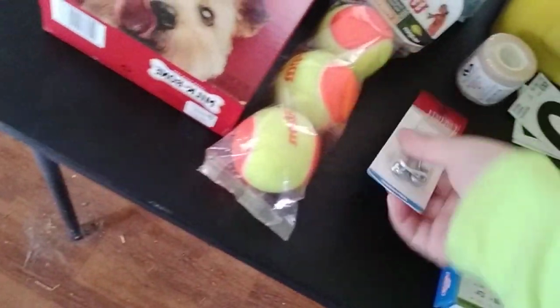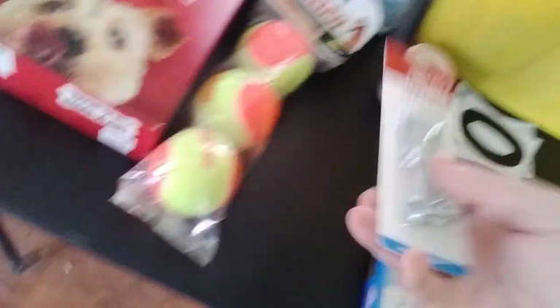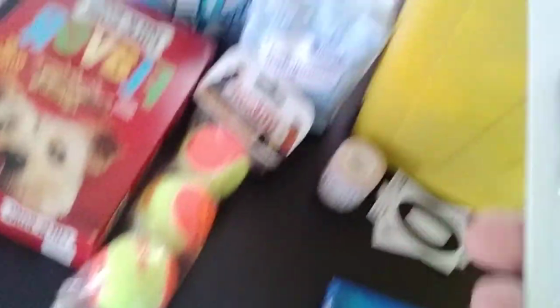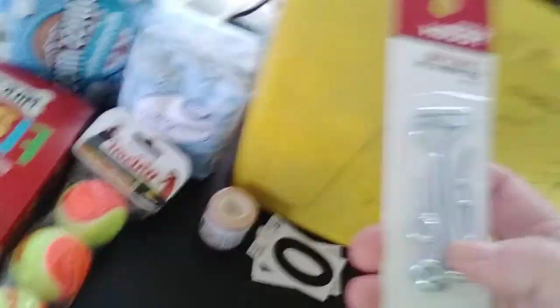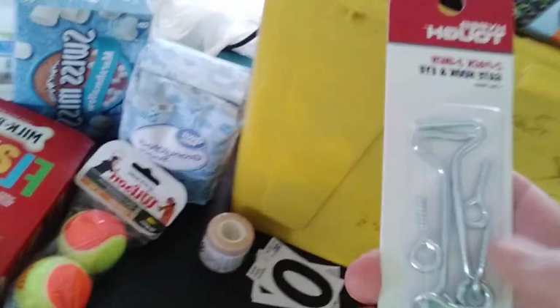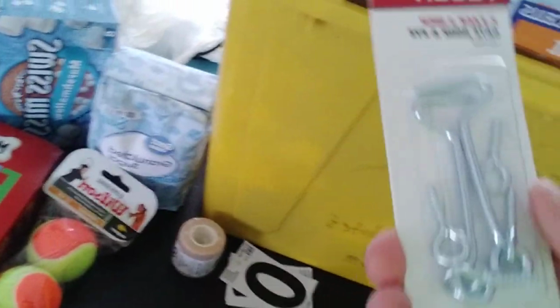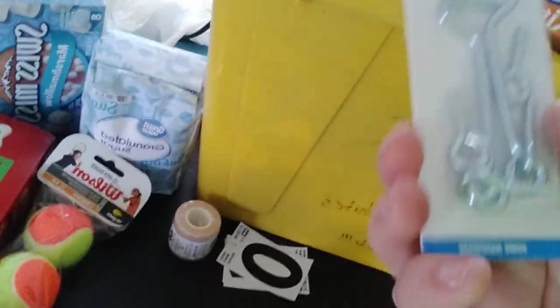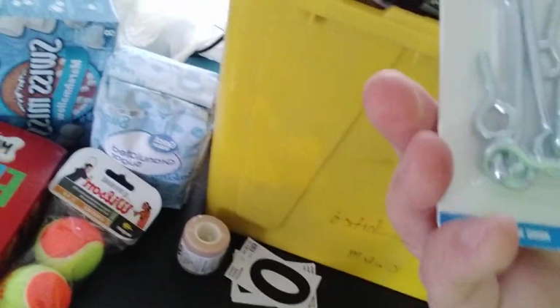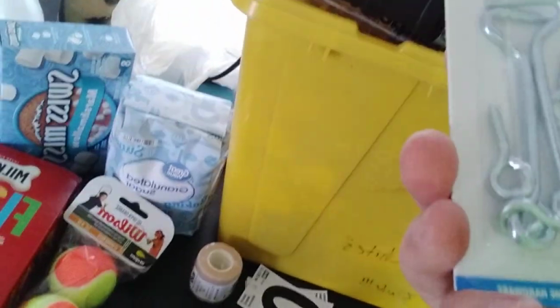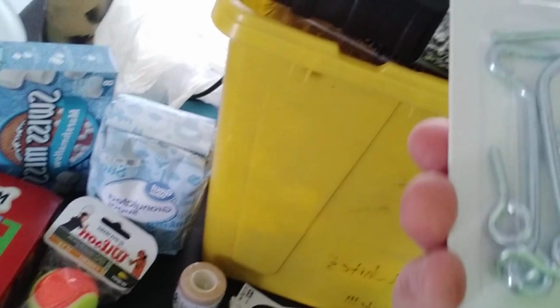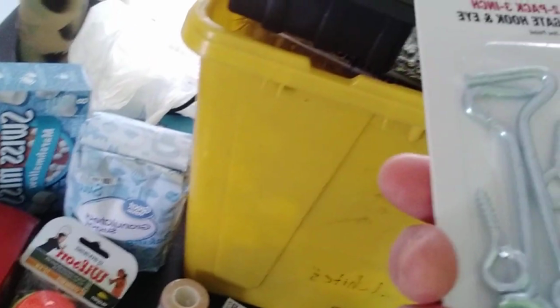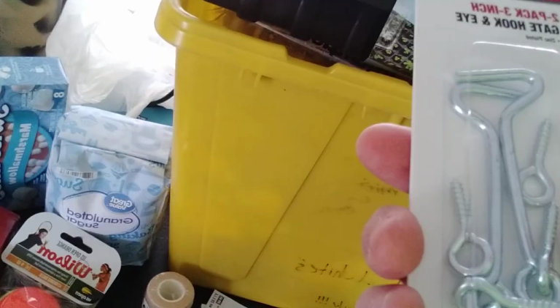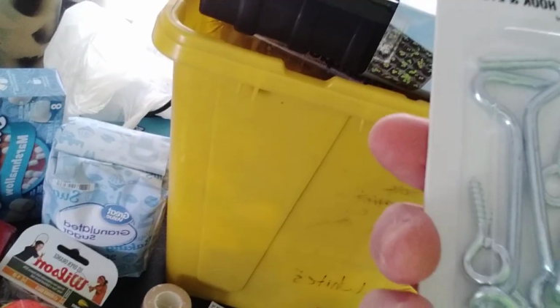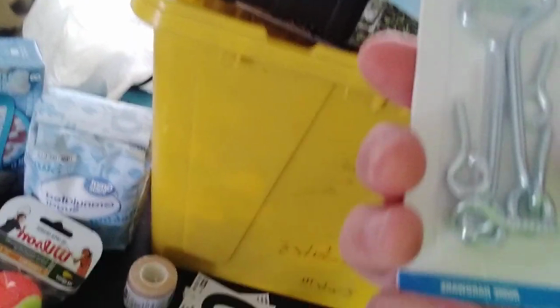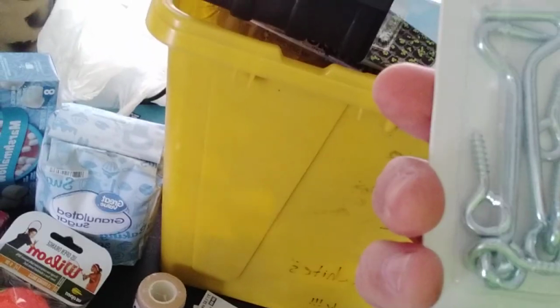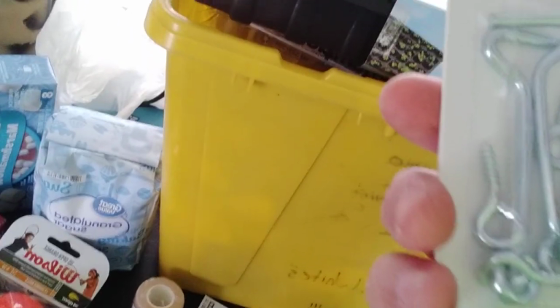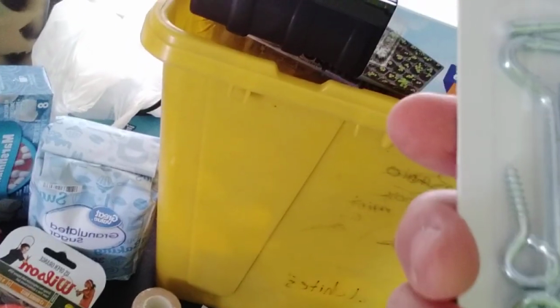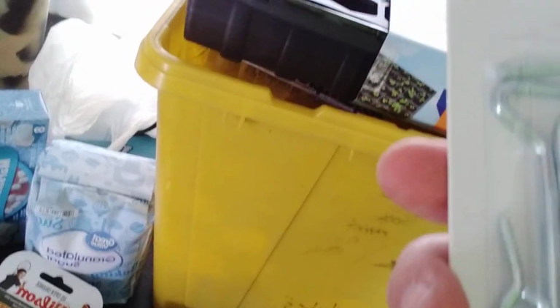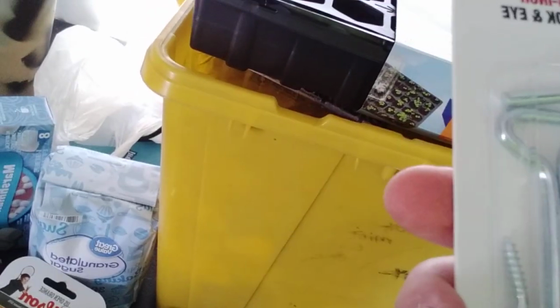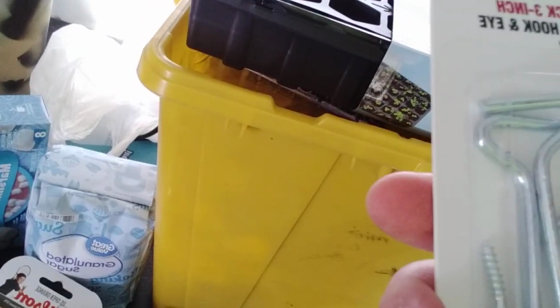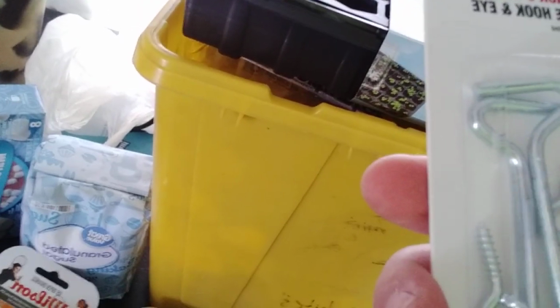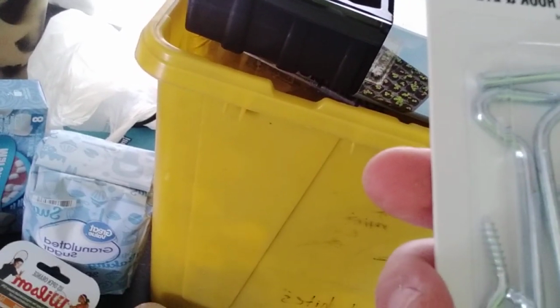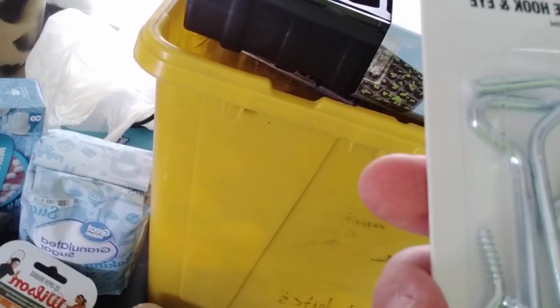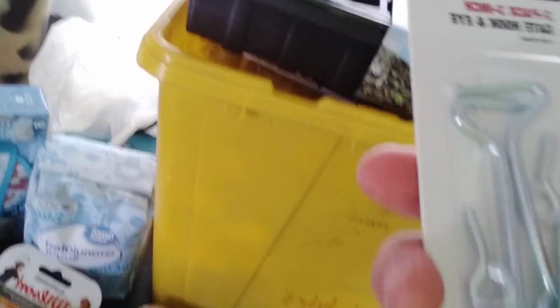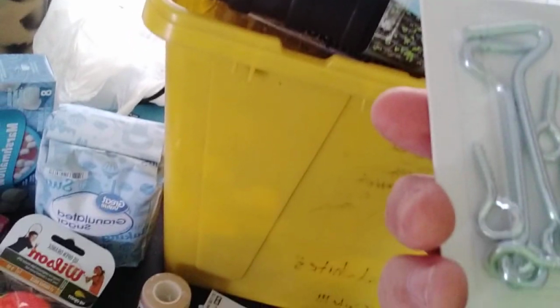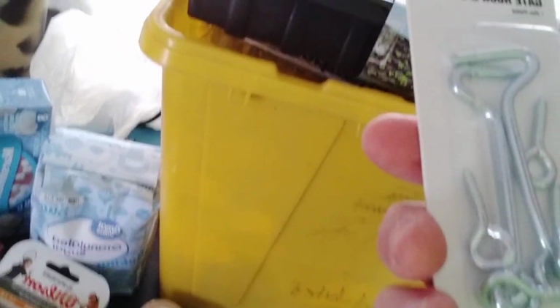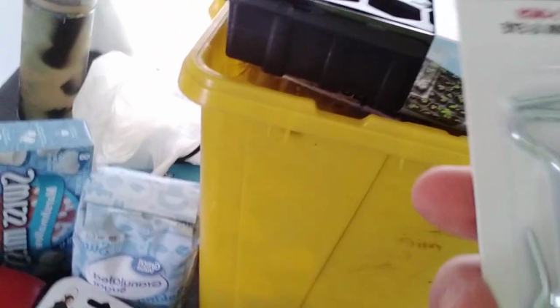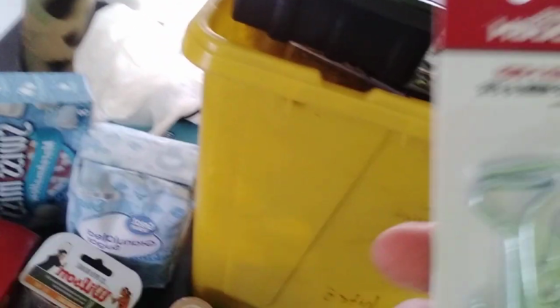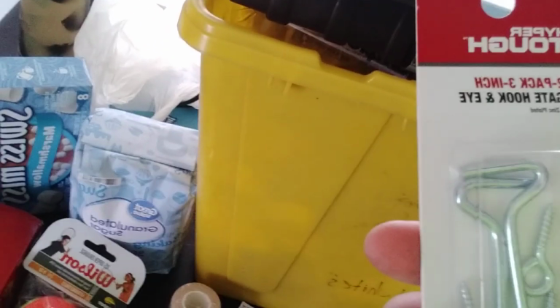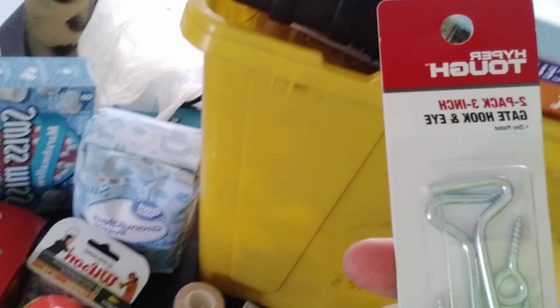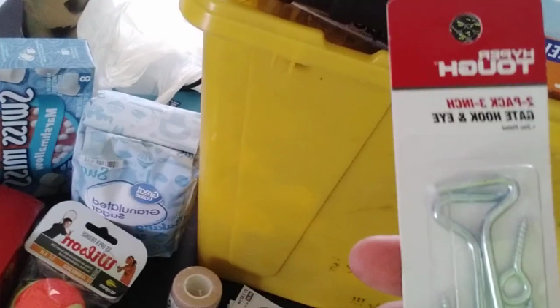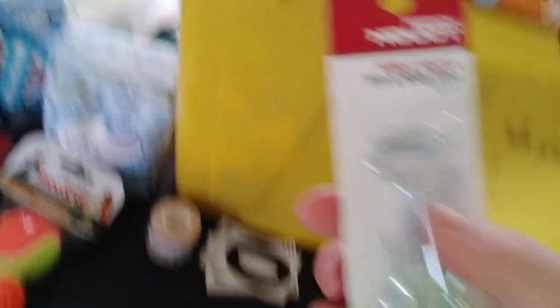I got a couple of — I'm looking for screen door latches, just as close as I could find. This is a gate hook and an eye, so we got one of those.